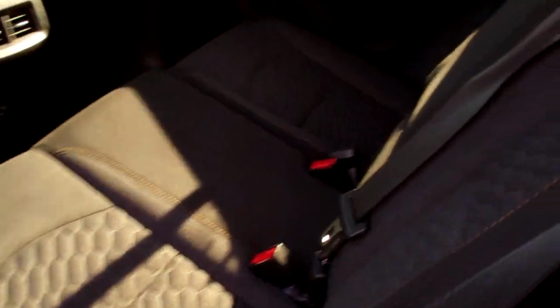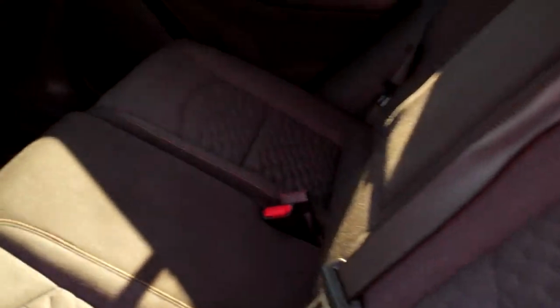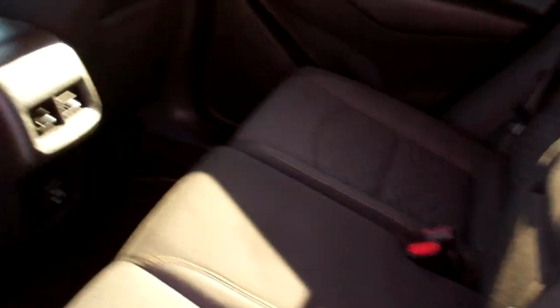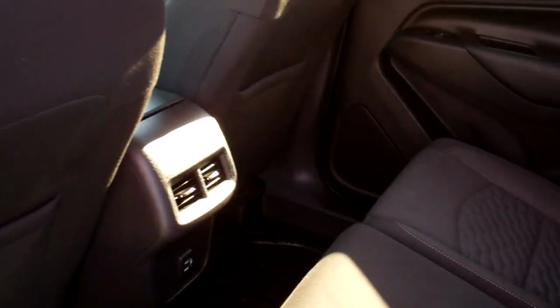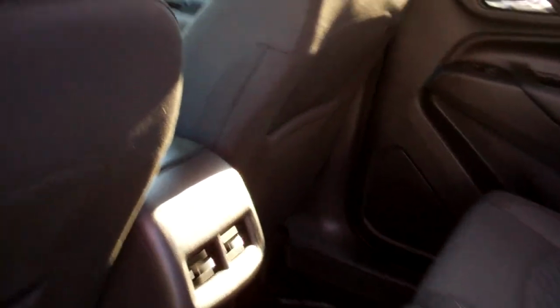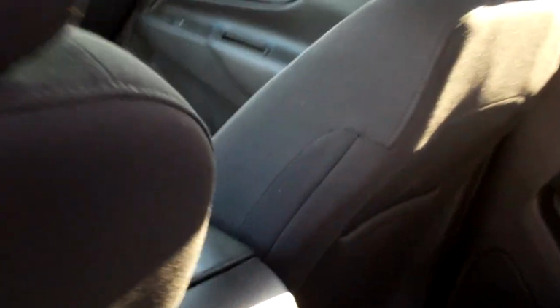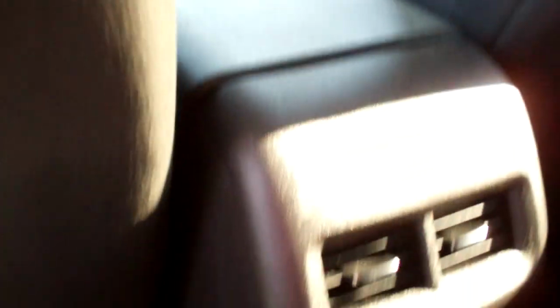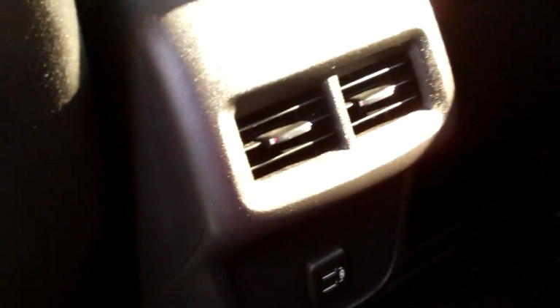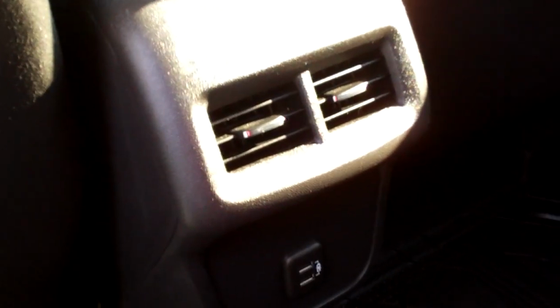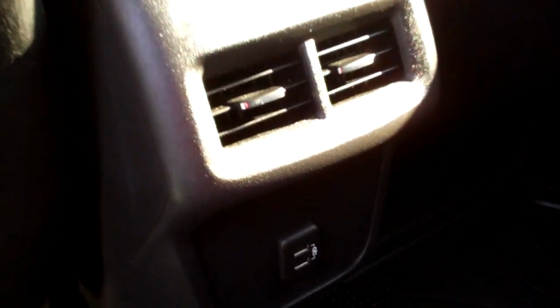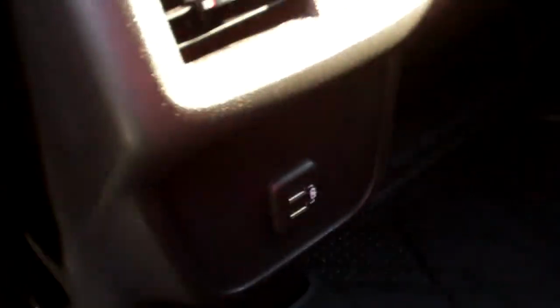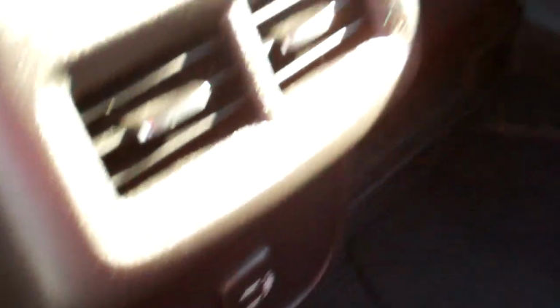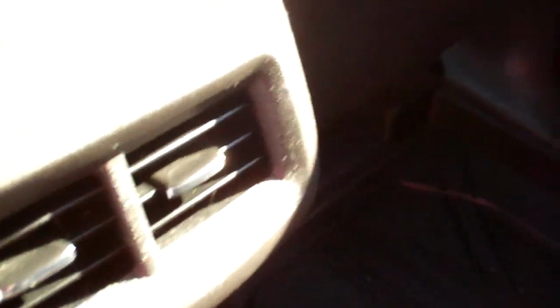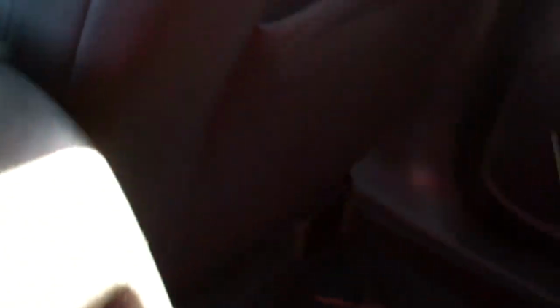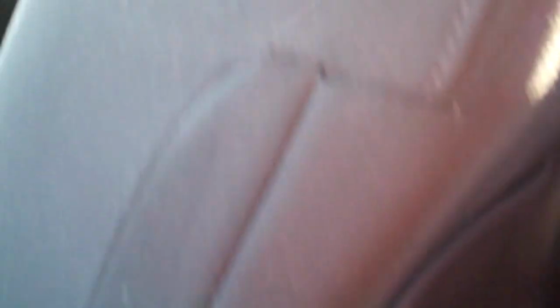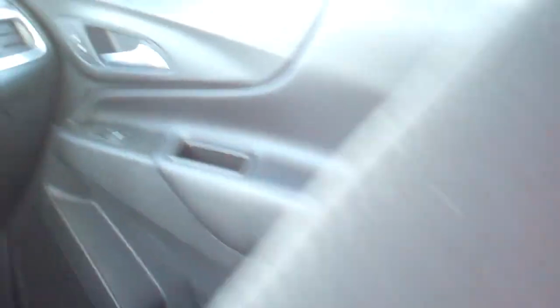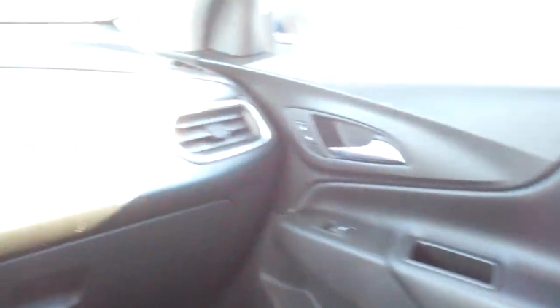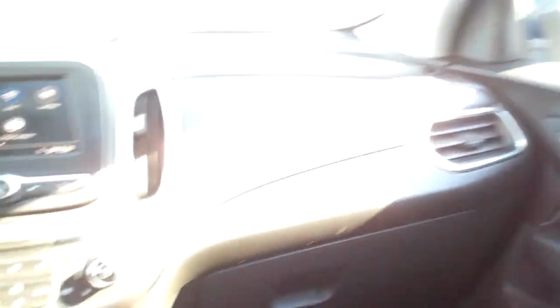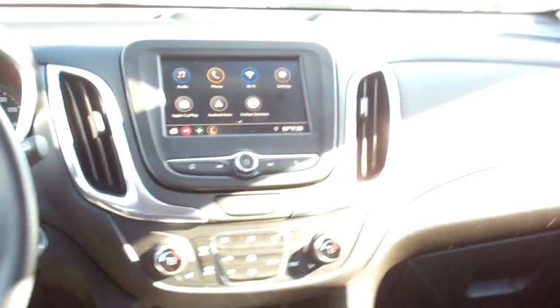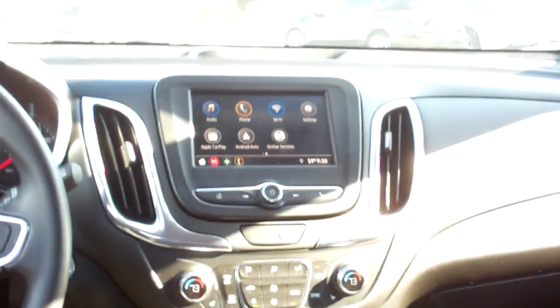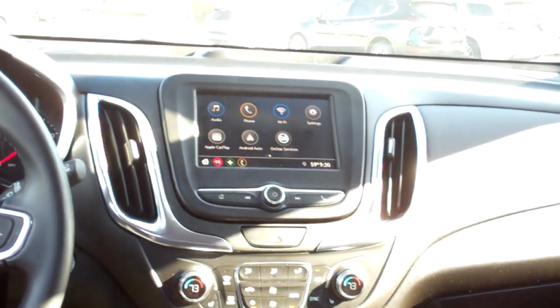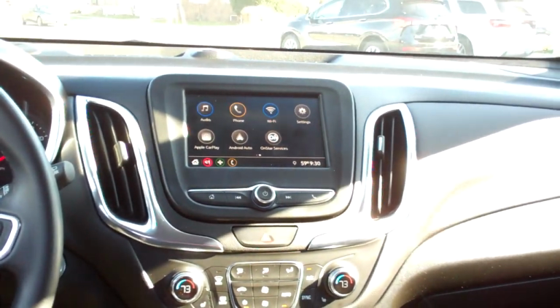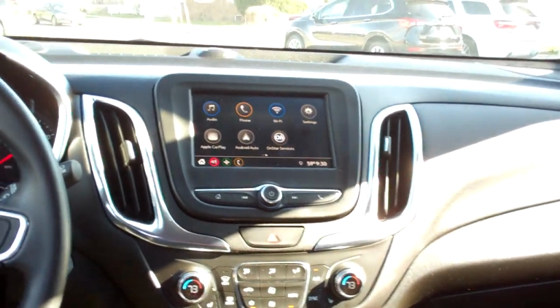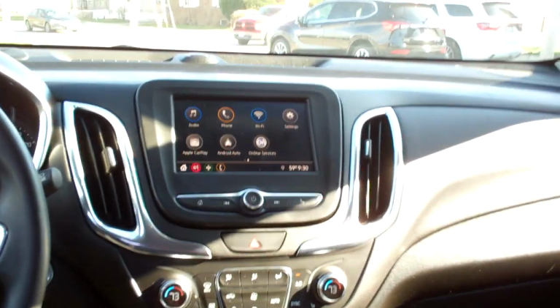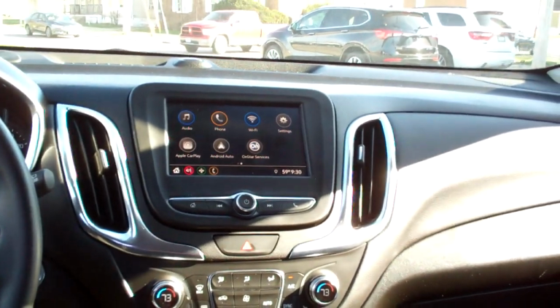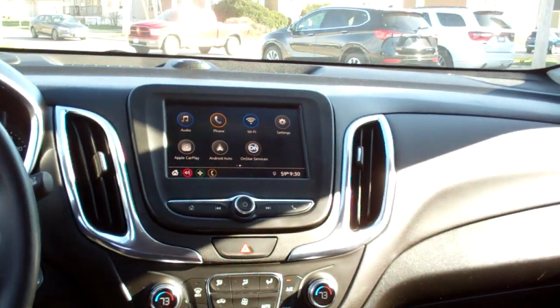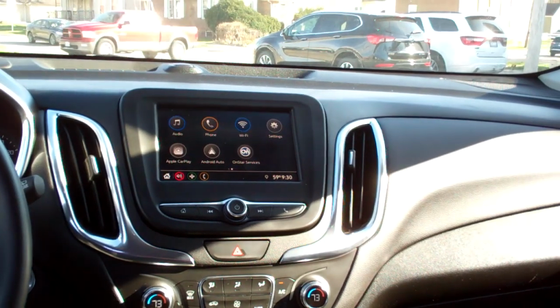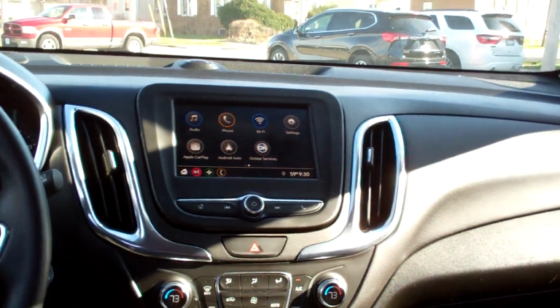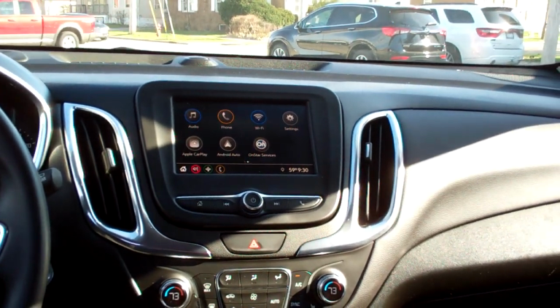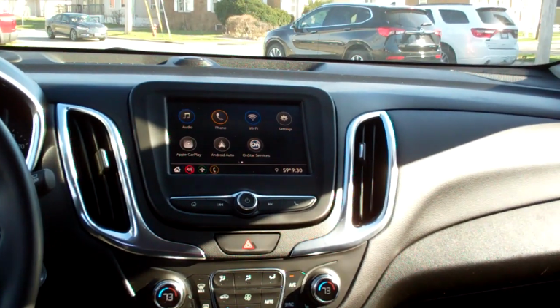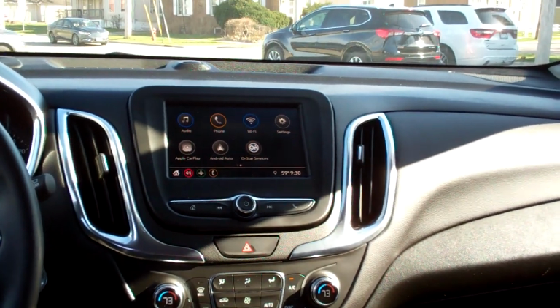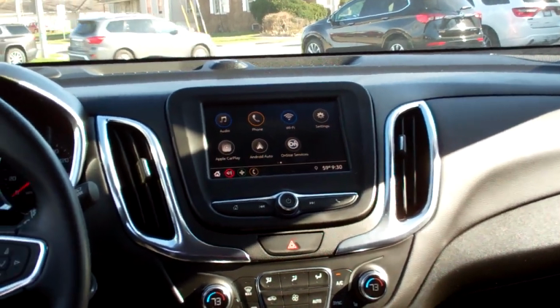Black cloth interior, nice and clean. Rear heat and air vents, USB plug-ins back here. Sleek dash line, AM, FM, satellite, backup camera, of course media. You also have Apple CarPlay and Android Auto.